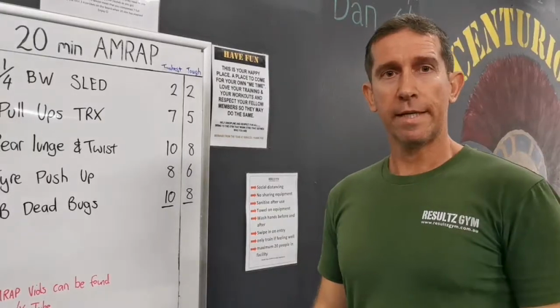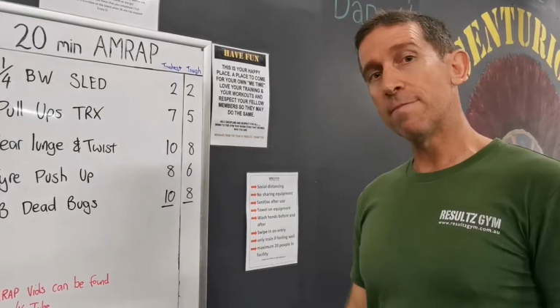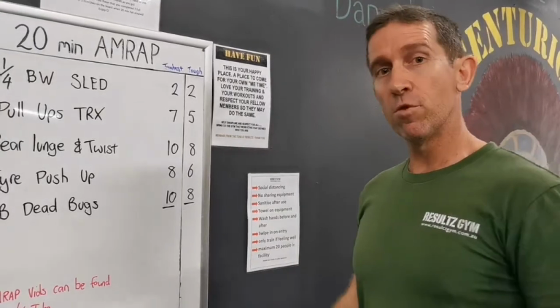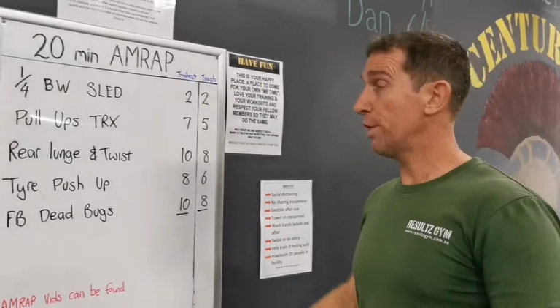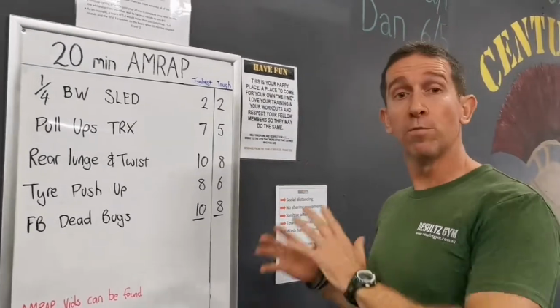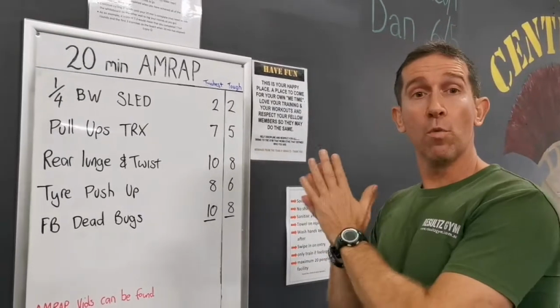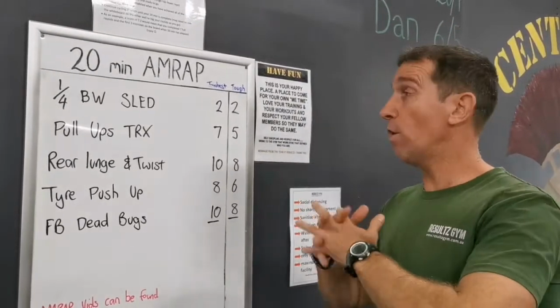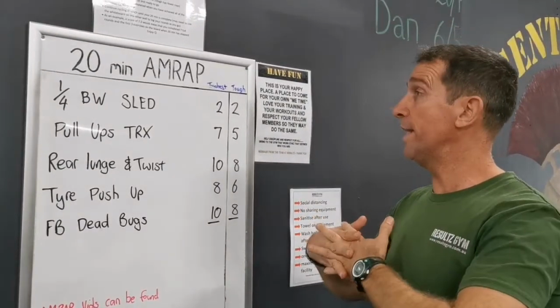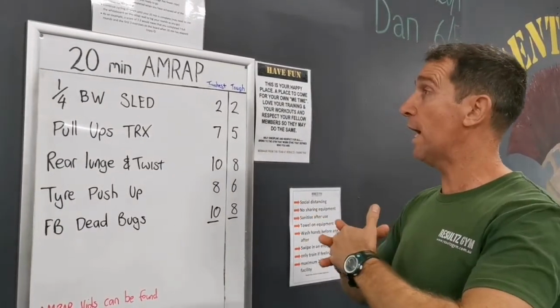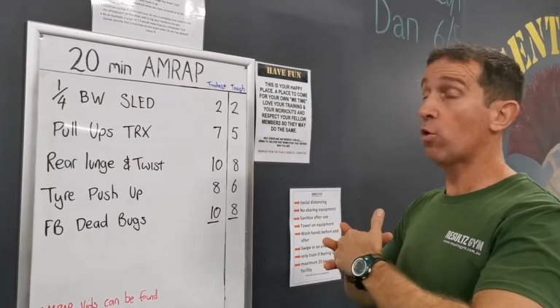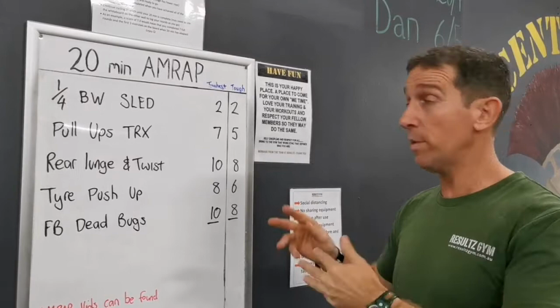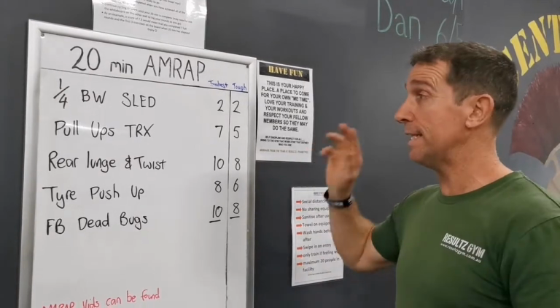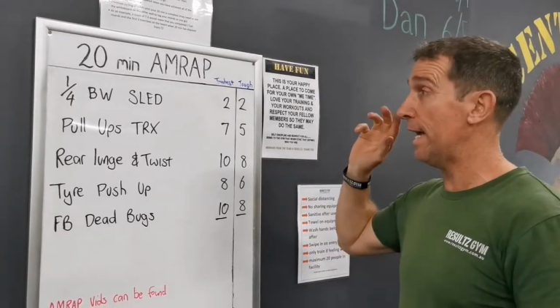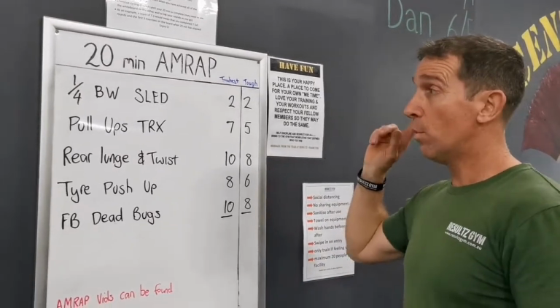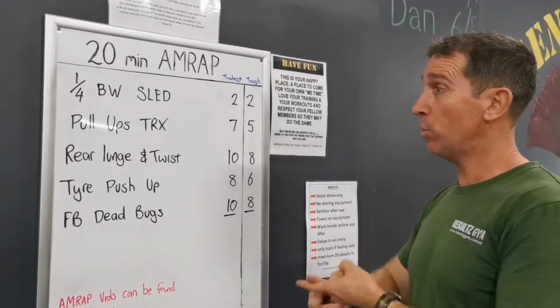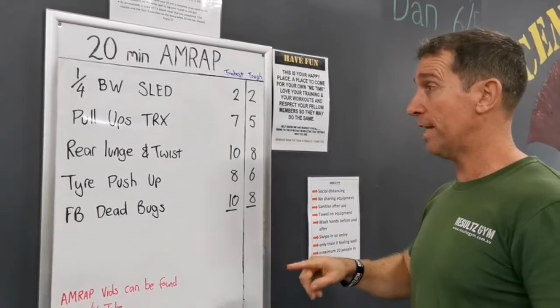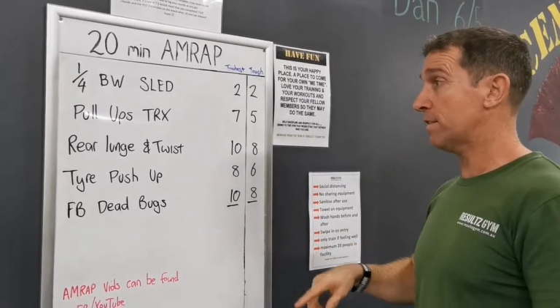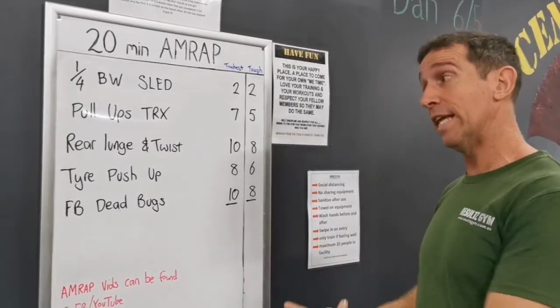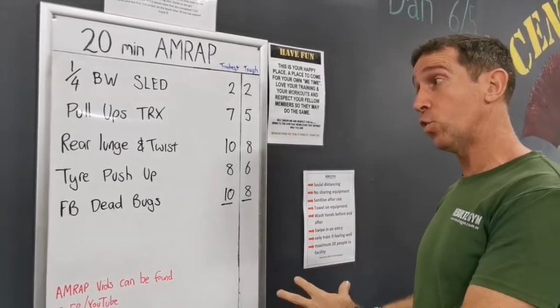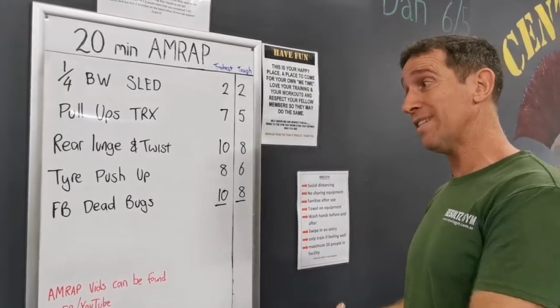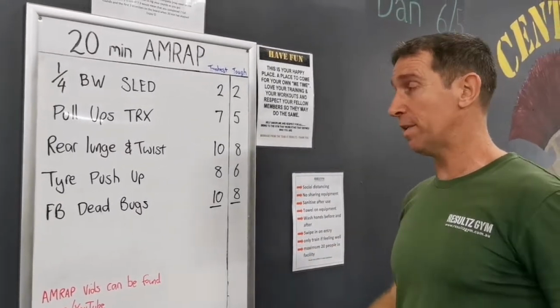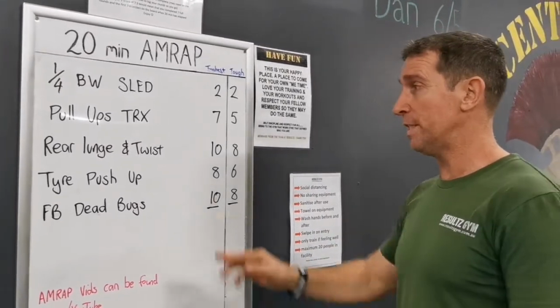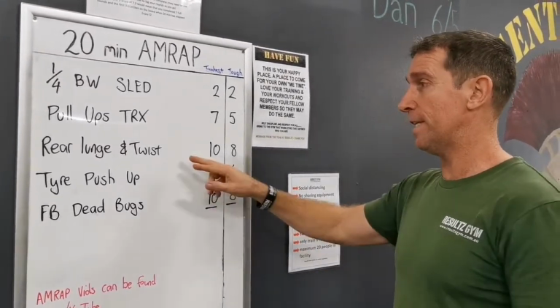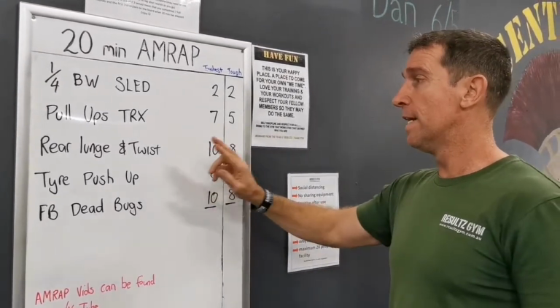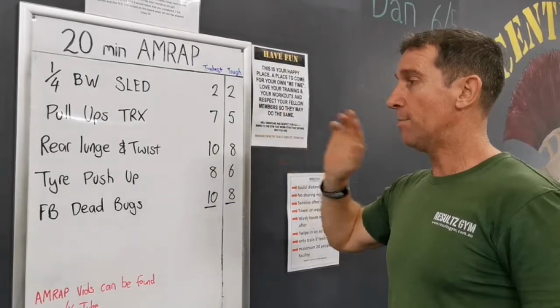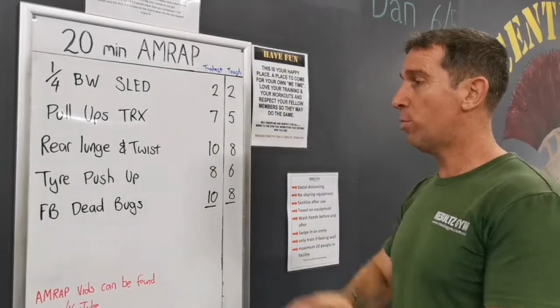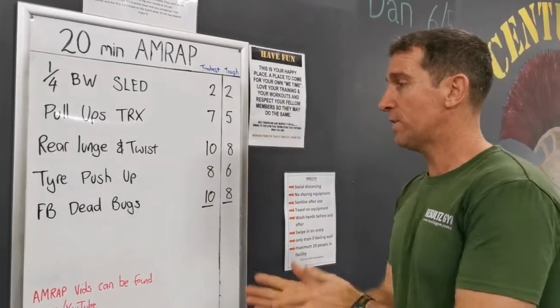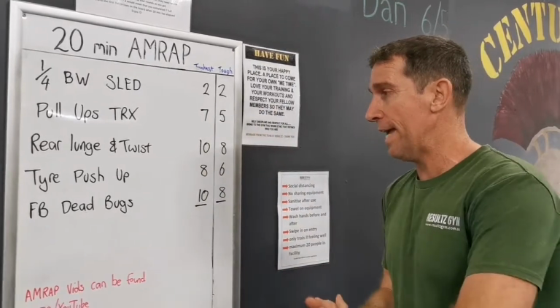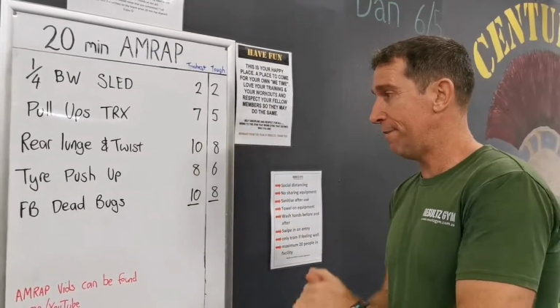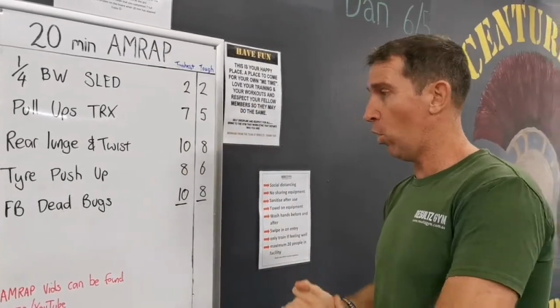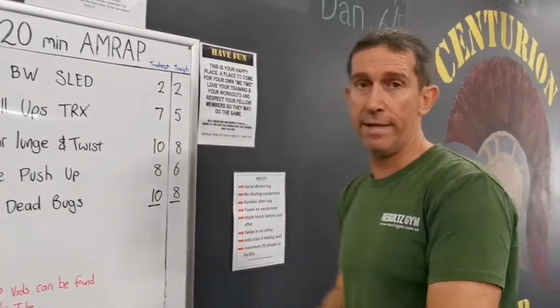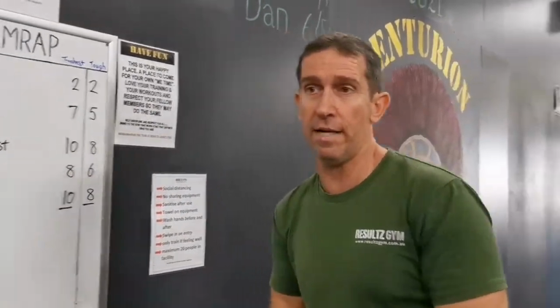G'day guys, Matt from Results Gym. Welcome to another workout of the week. Quarter body weights sled today — we've got pull-ups, TRX, rear lunge and a twist, so we've got a bit of twisting work today. Tire push-ups and the fit ball dead bugs.